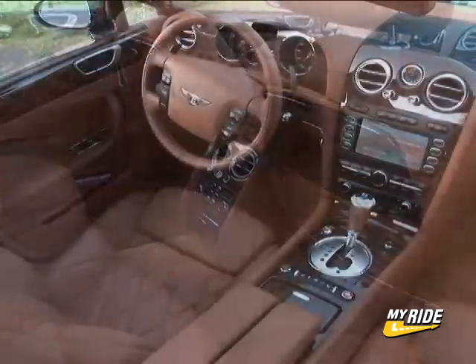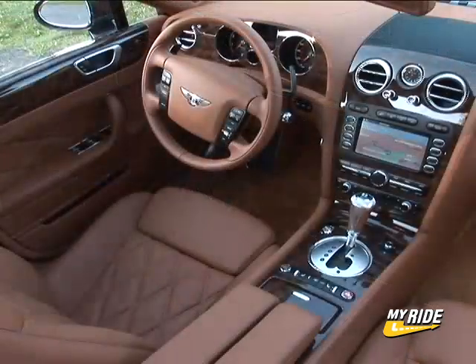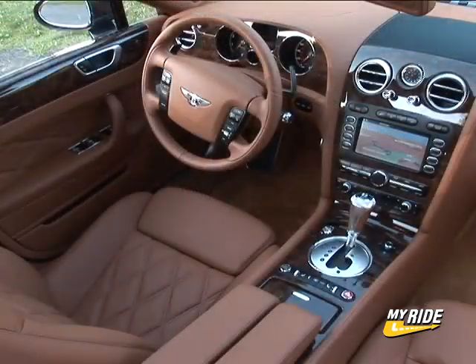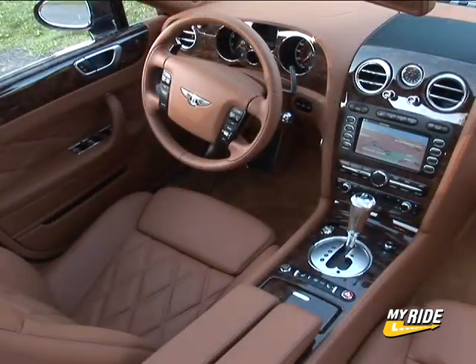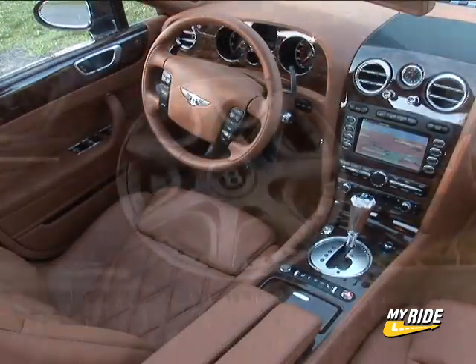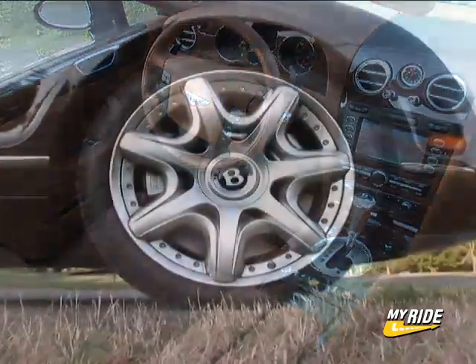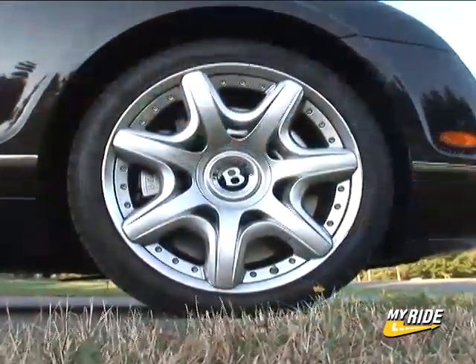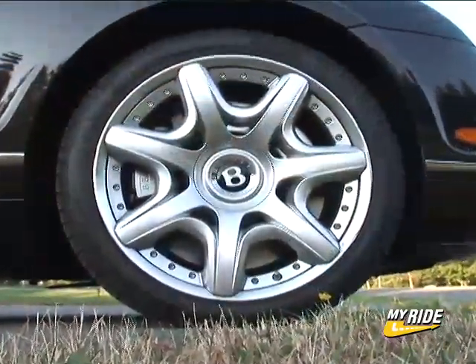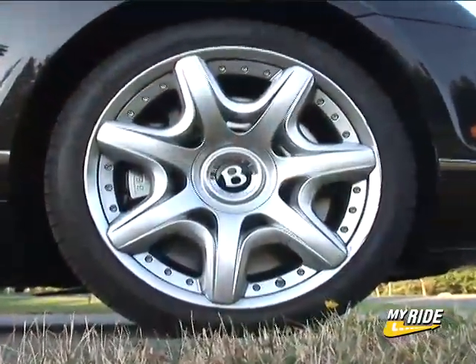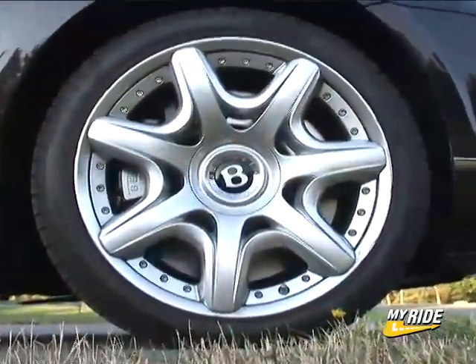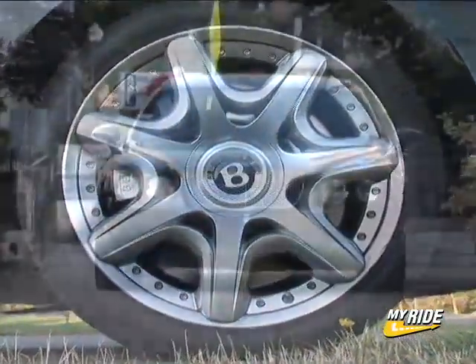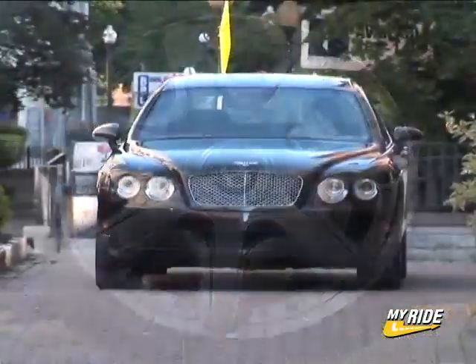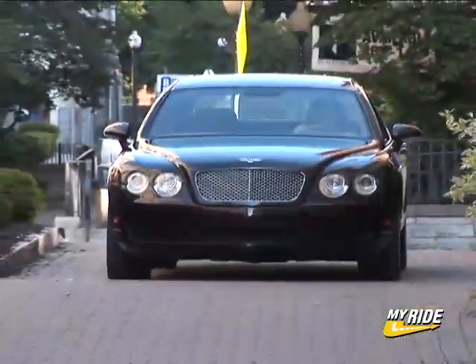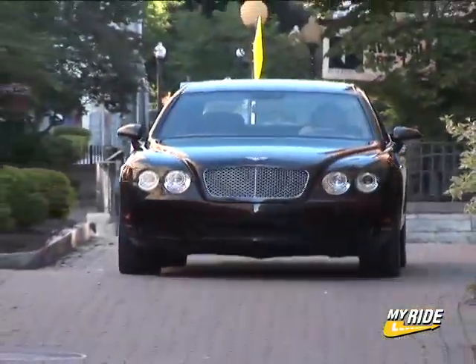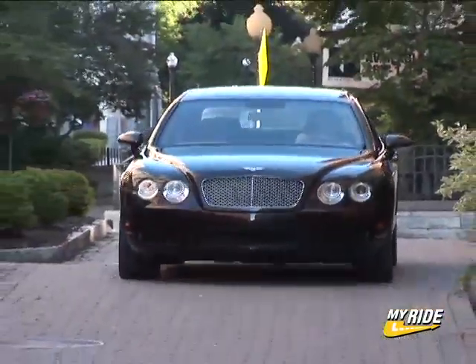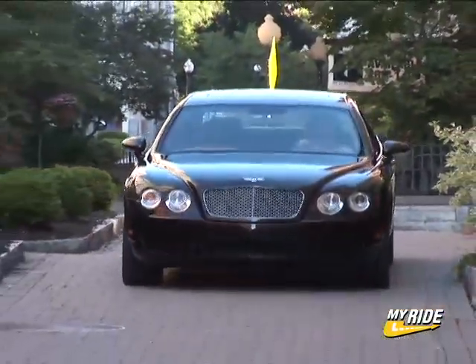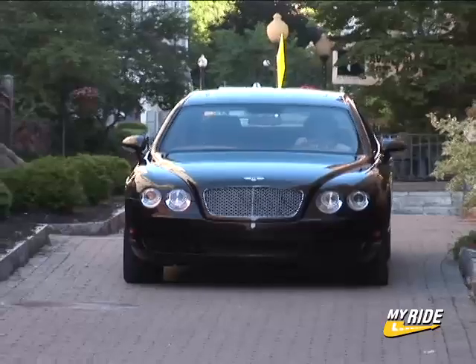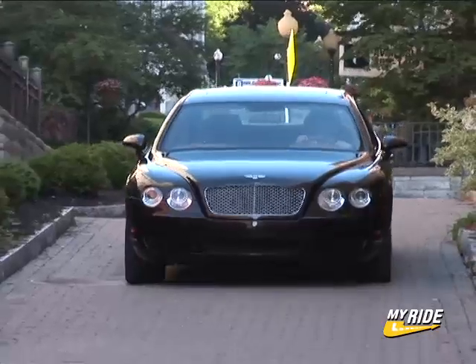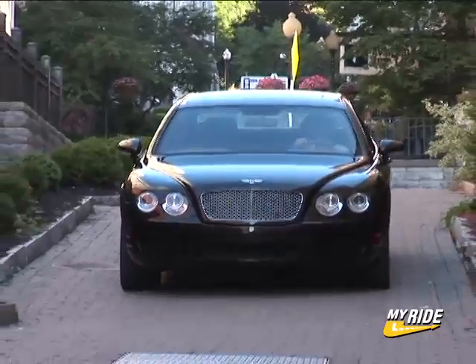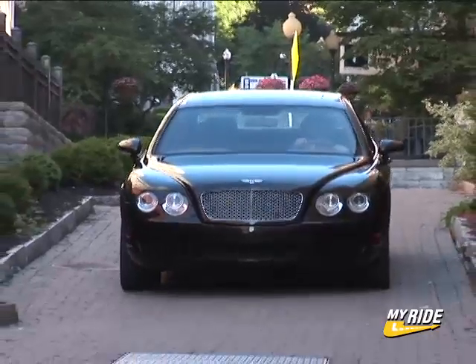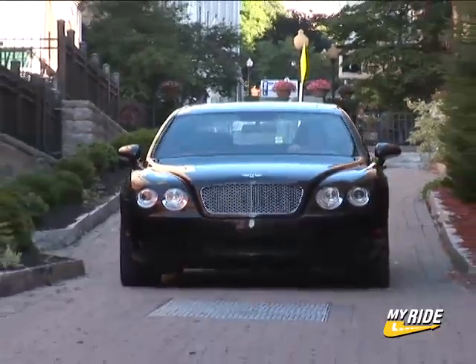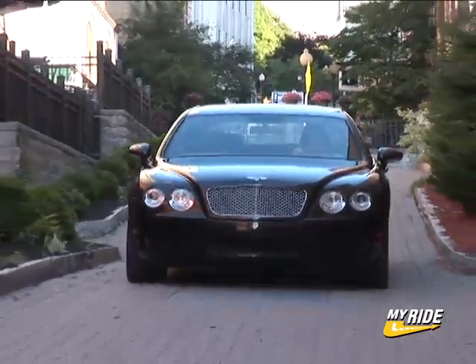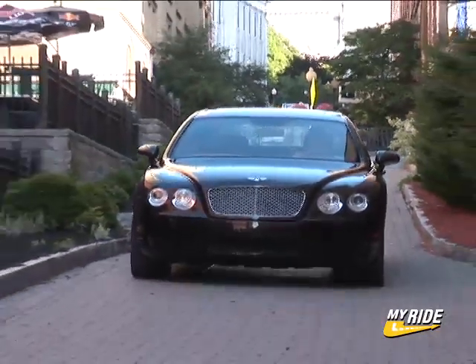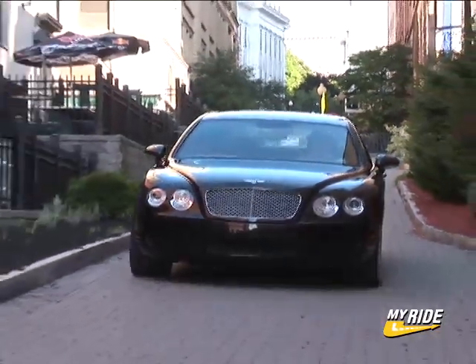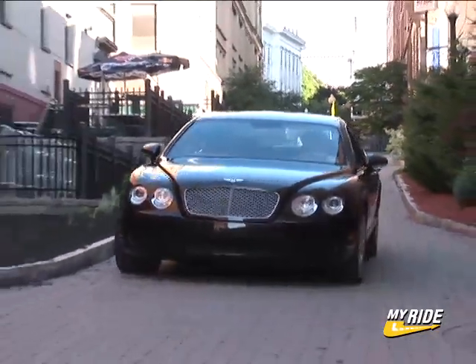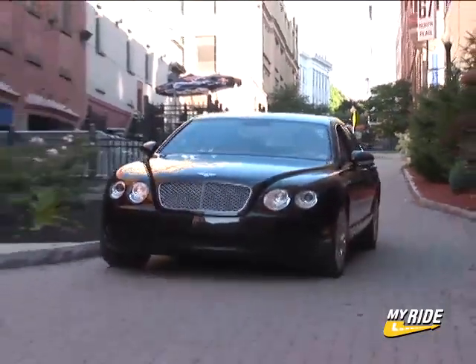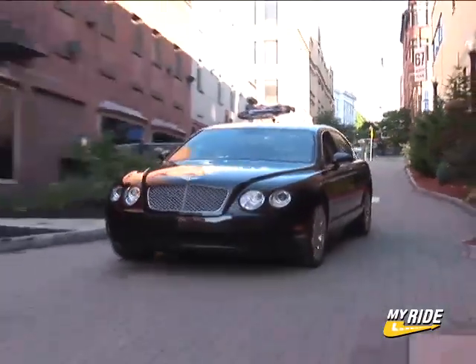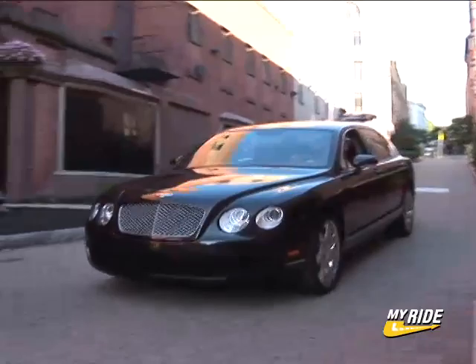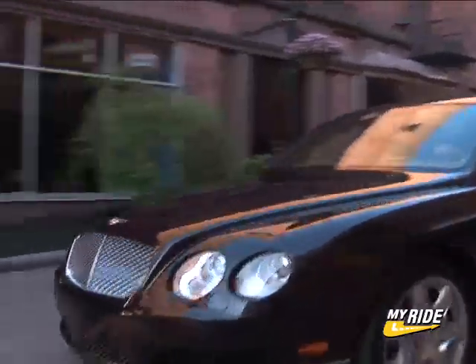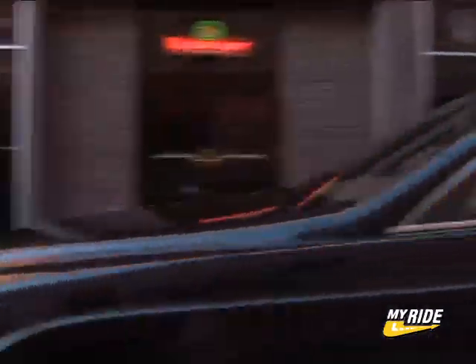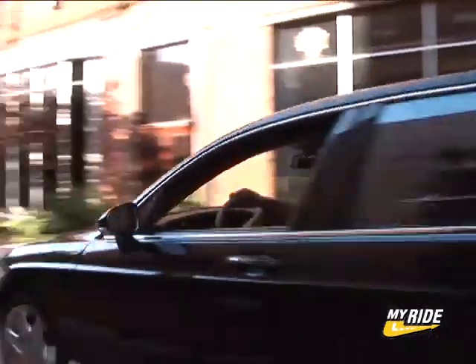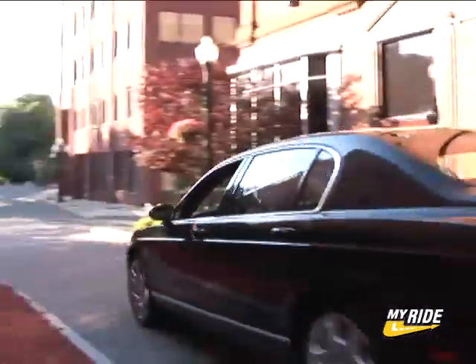Of course, it doesn't come cheaply, as it adds about $9,000 to the price. But when you're already starting at a $176,000 MSRP, why wouldn't you just go for it? After all, one of the main attractions of owning a Bentley is exclusivity.